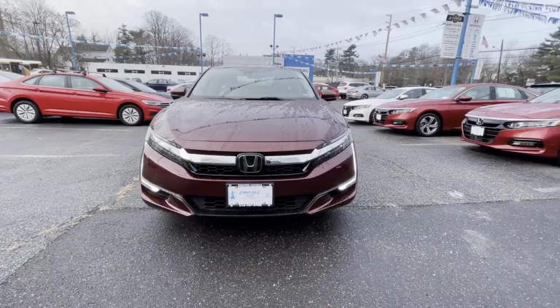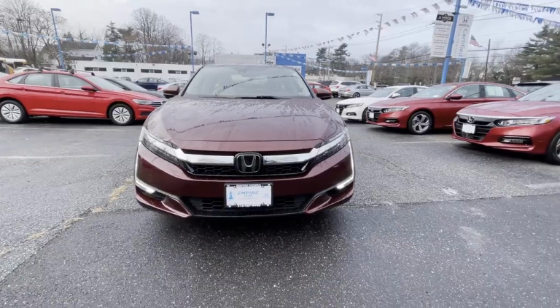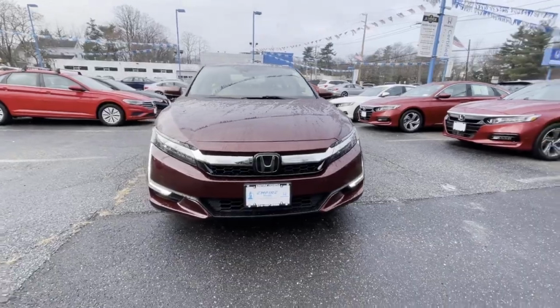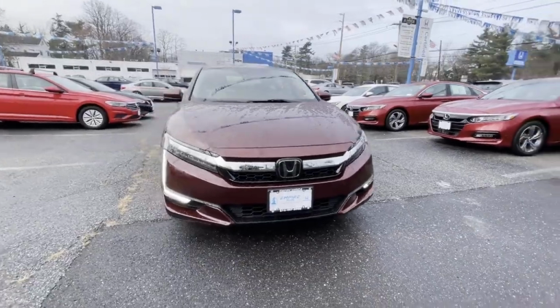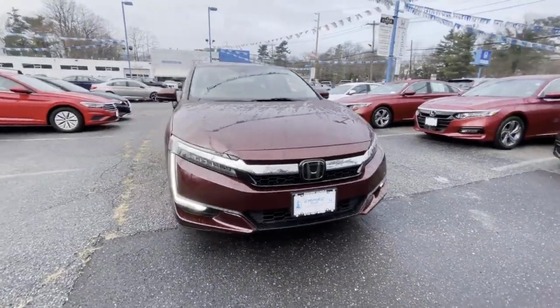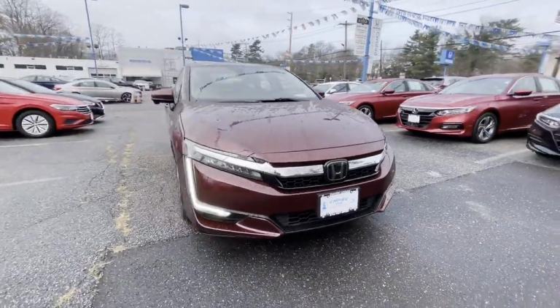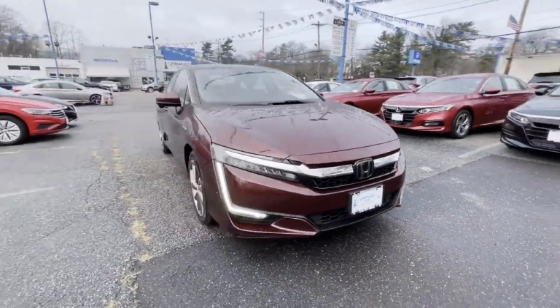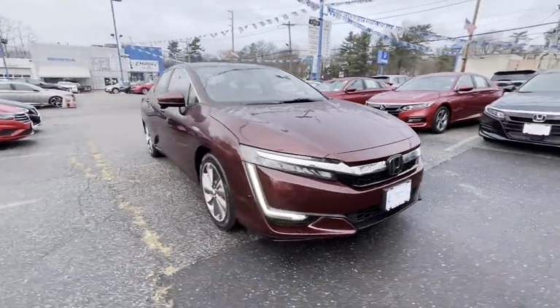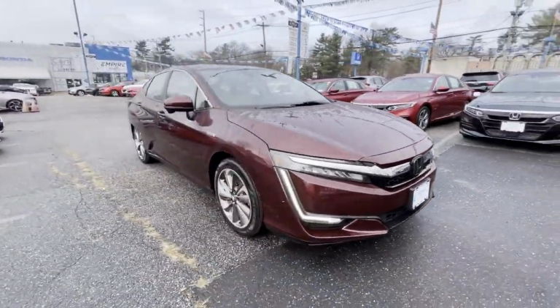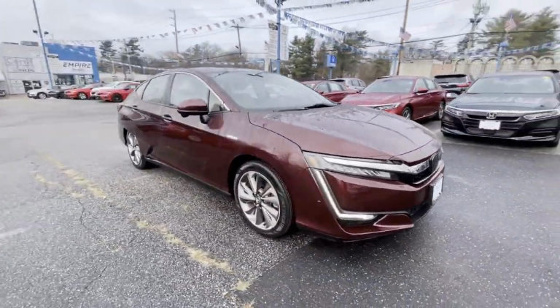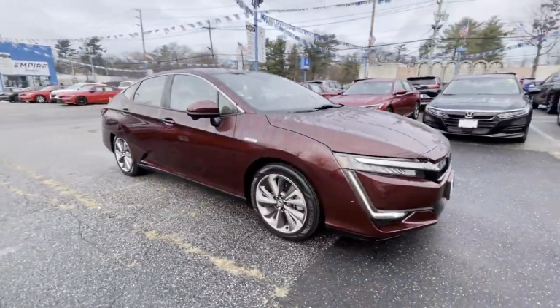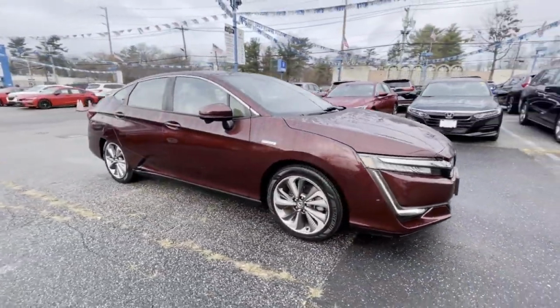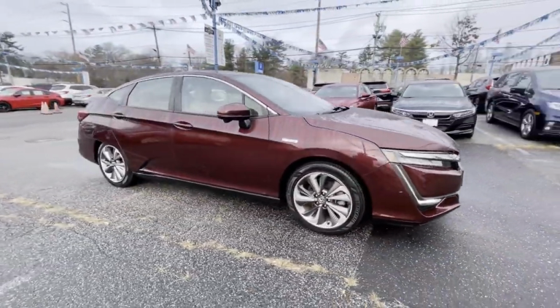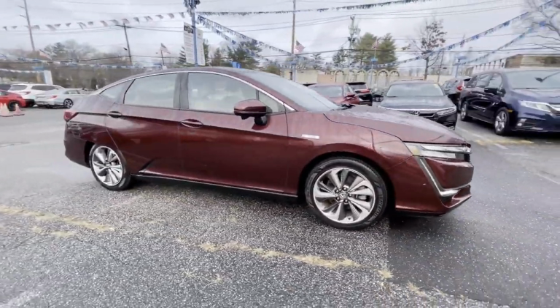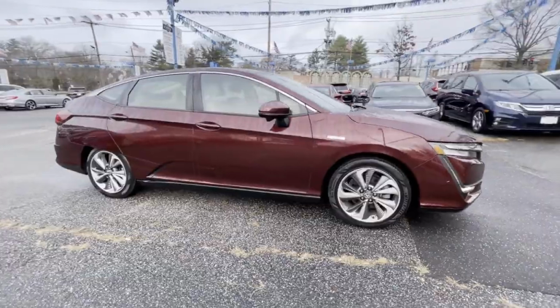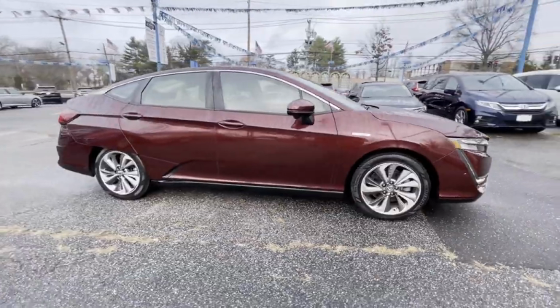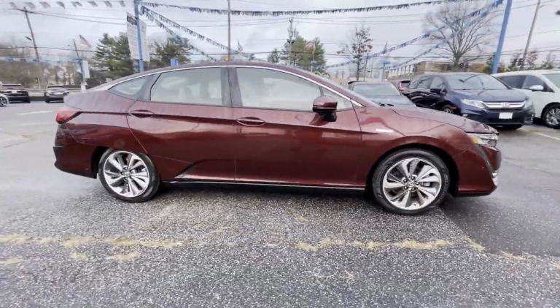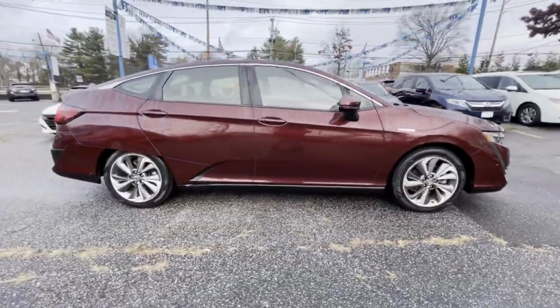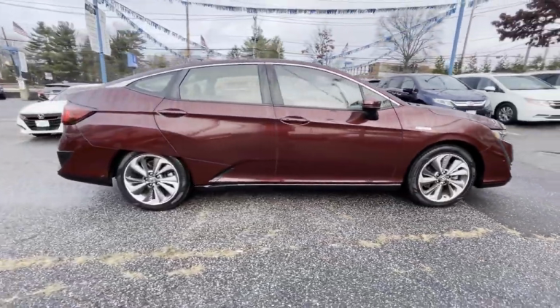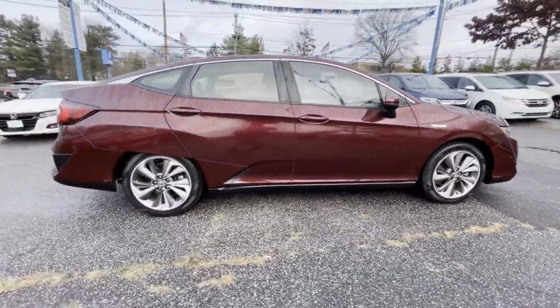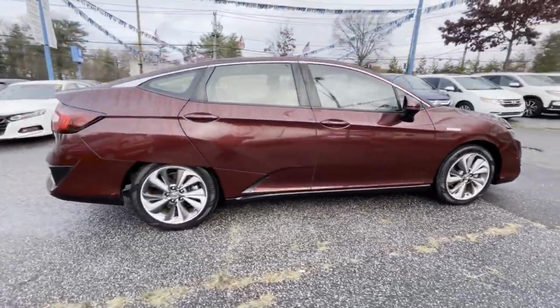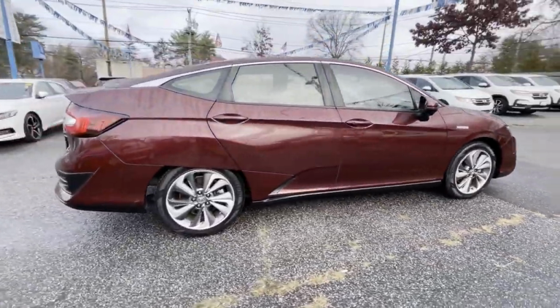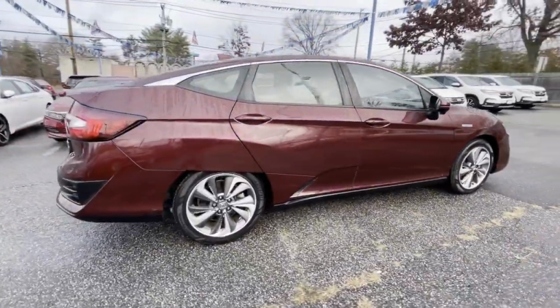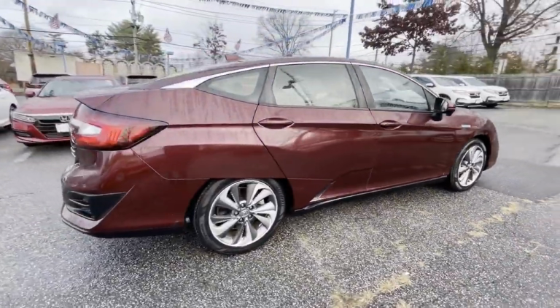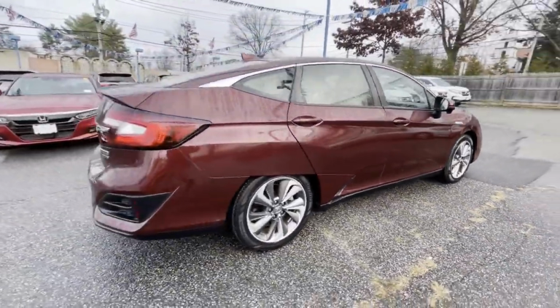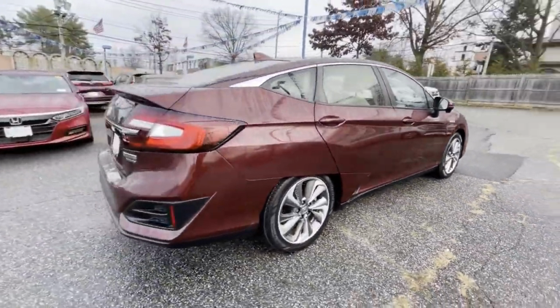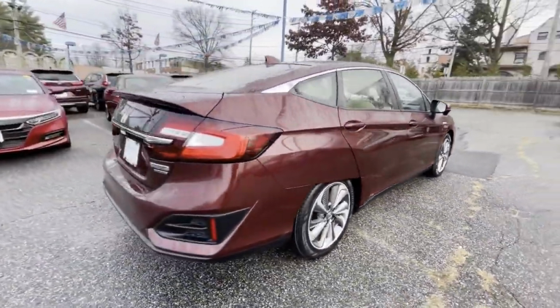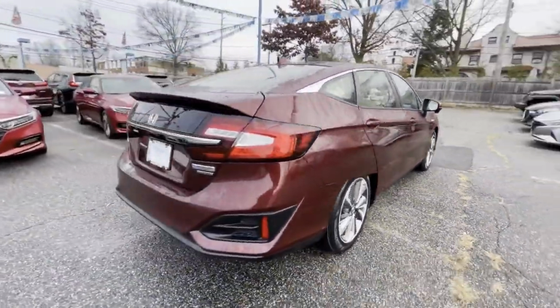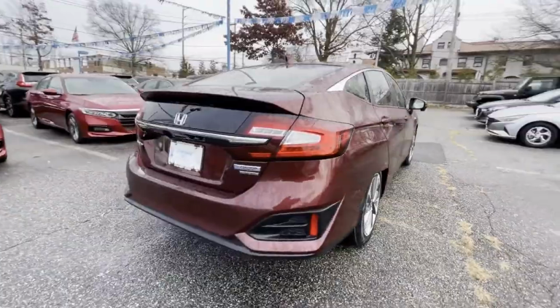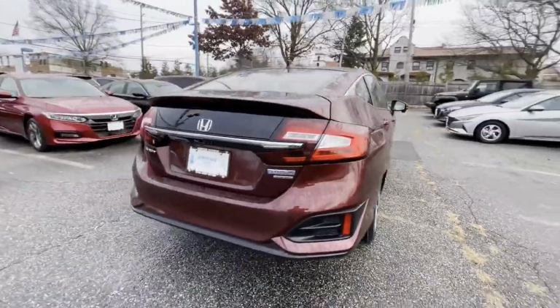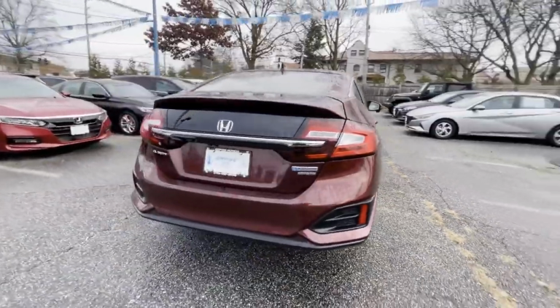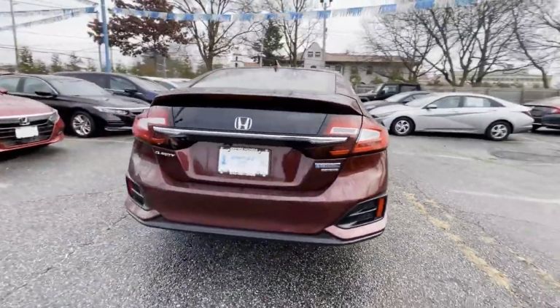2018 Honda Clarity Plug-in Hybrid with less than 19,000 miles on the odometer. This sedan combines safety and comfort with style and performance.